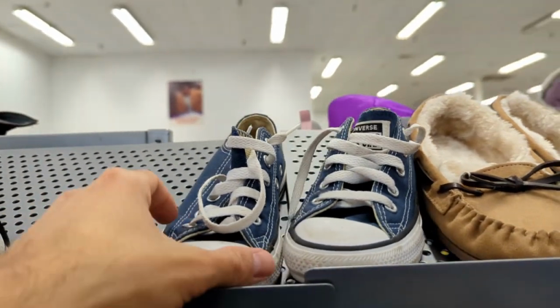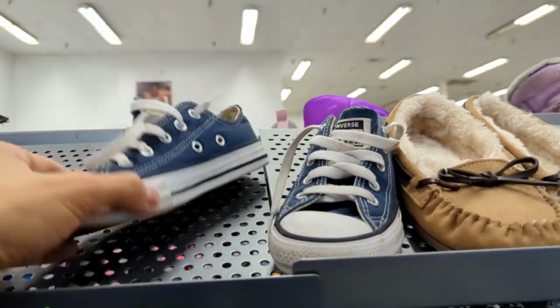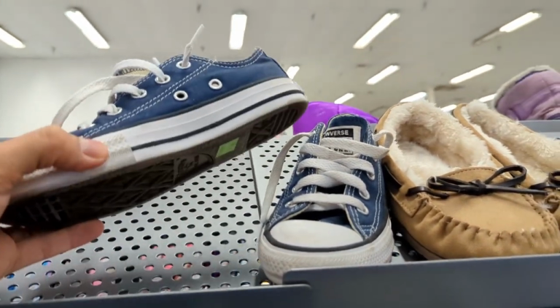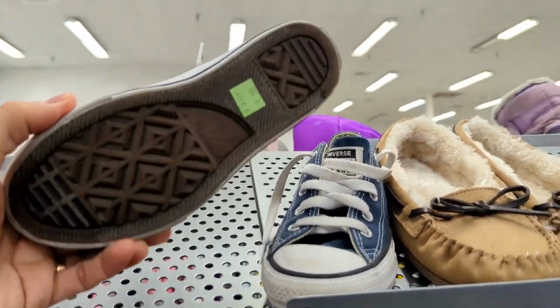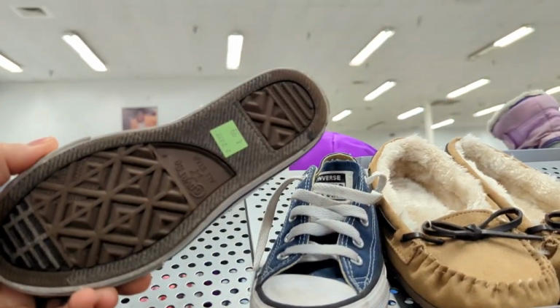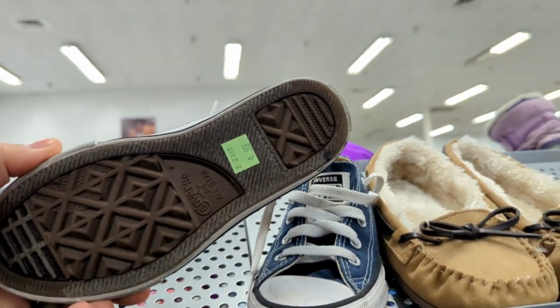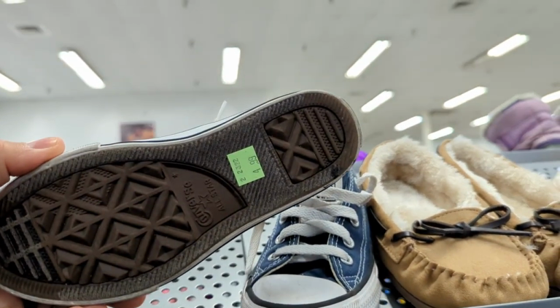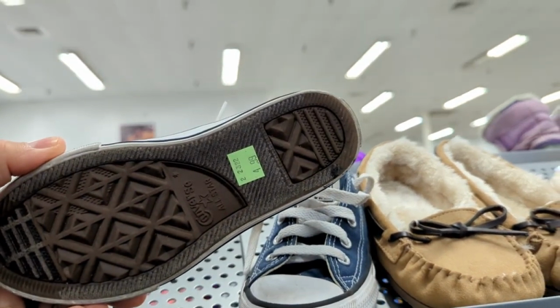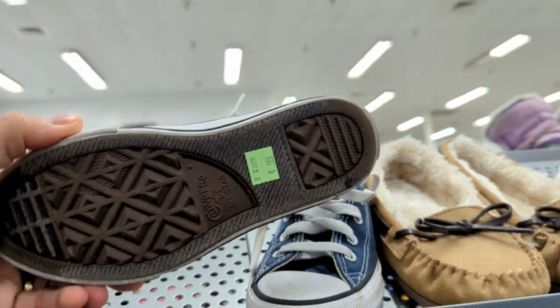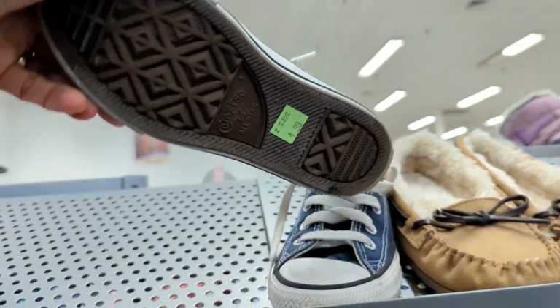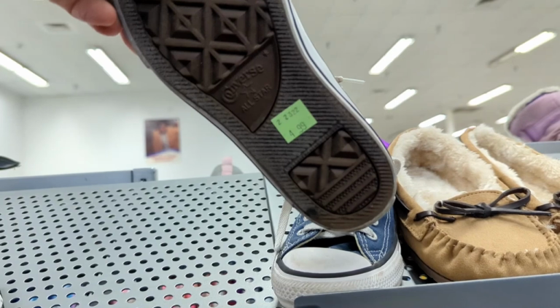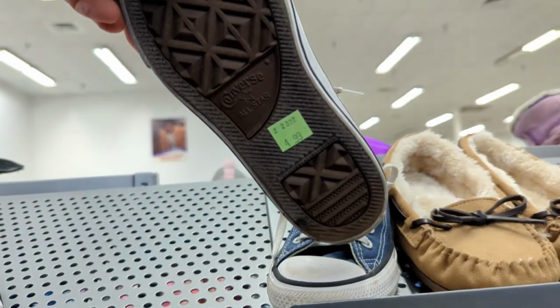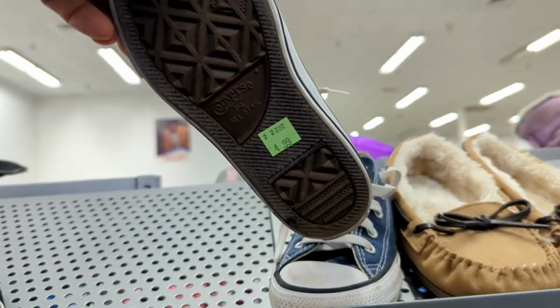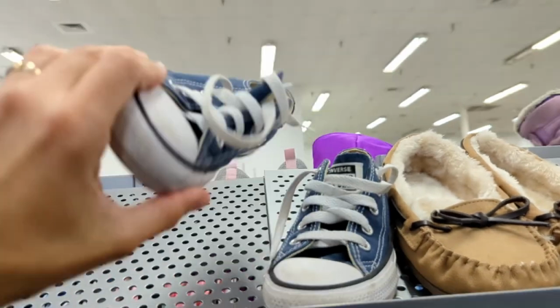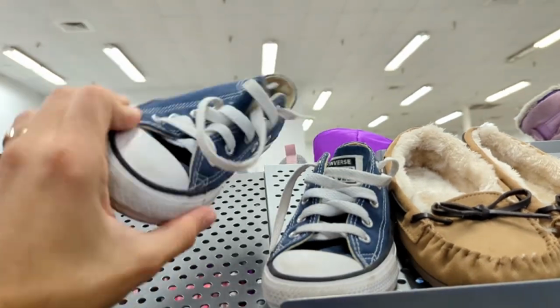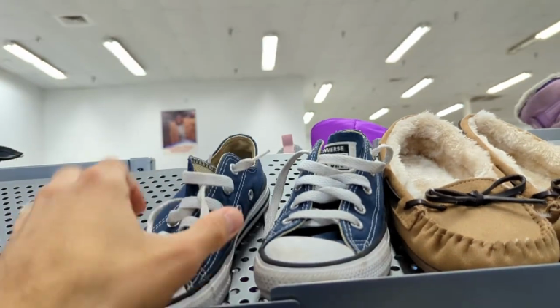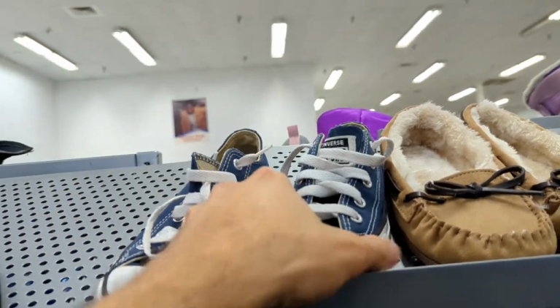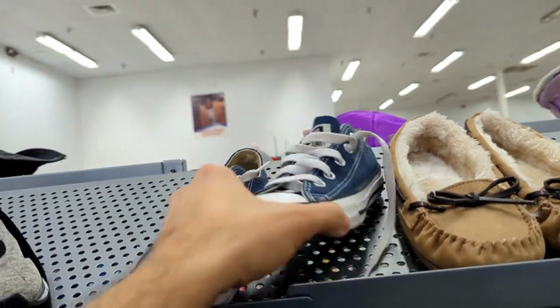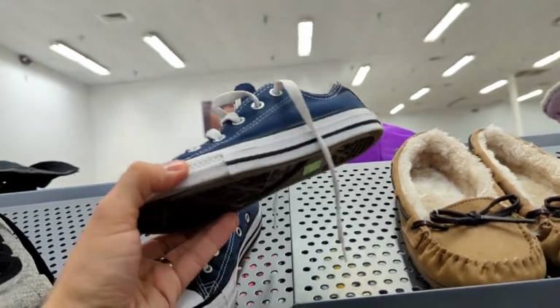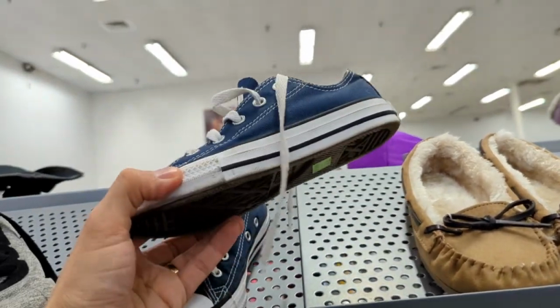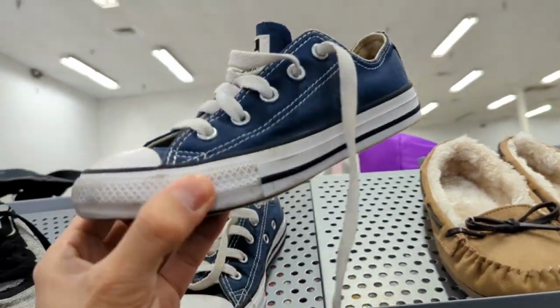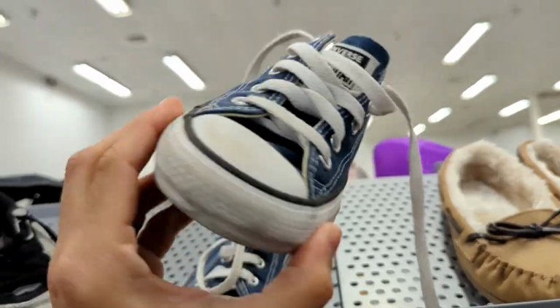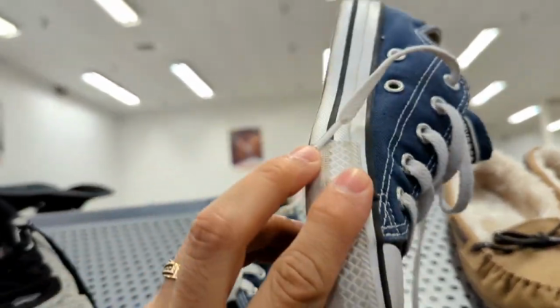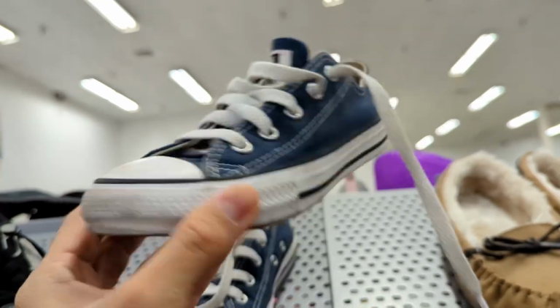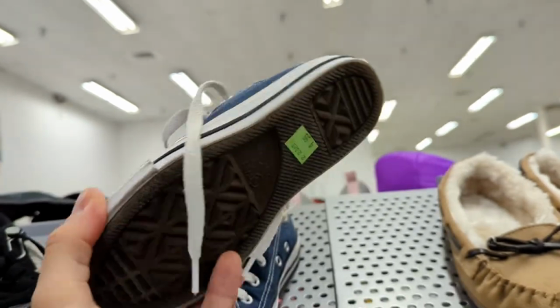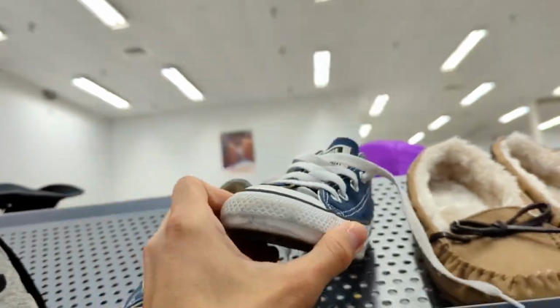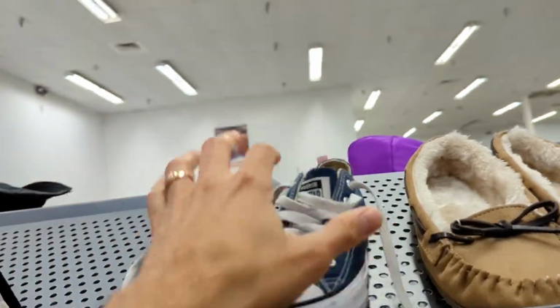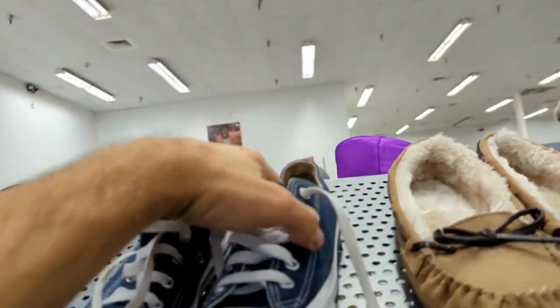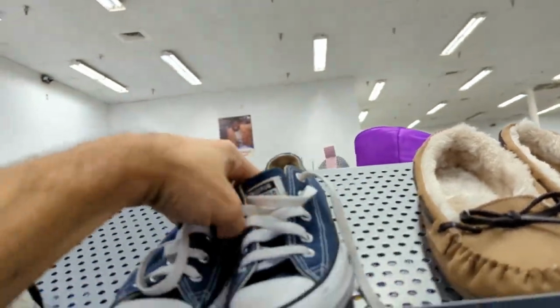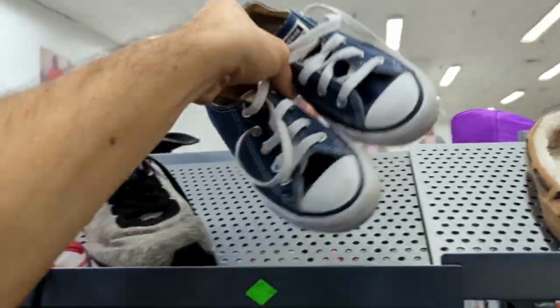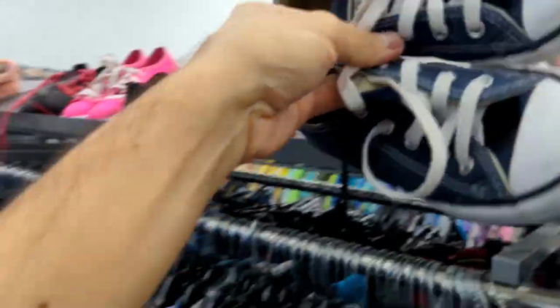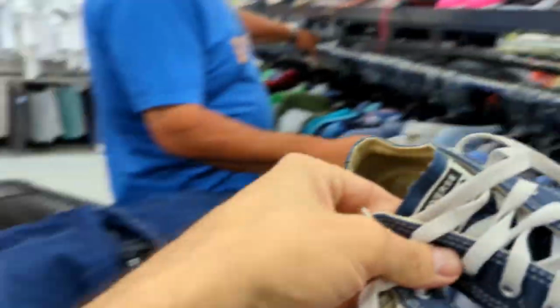Converse All-Stars! I know I can get something for these at least. I think $4.99 — that's not bad. They're in really good shape. I can clean them up a little bit and definitely turn some kind of profit on these — at least $10, $15. So I'll grab those.